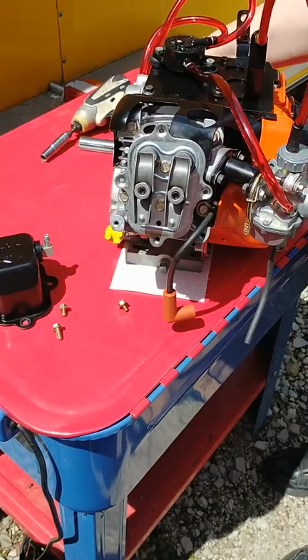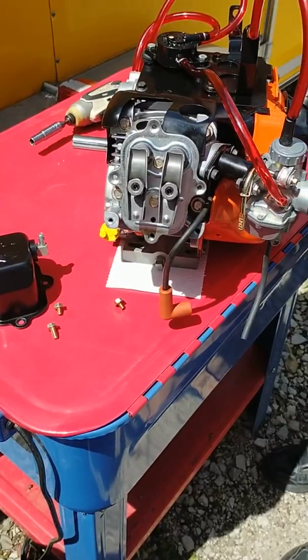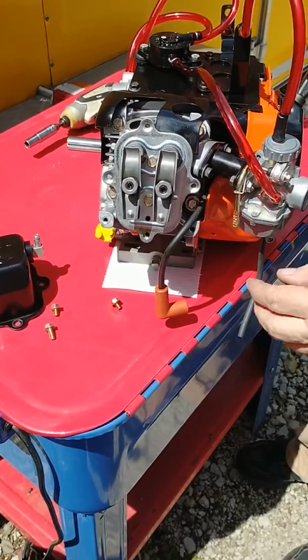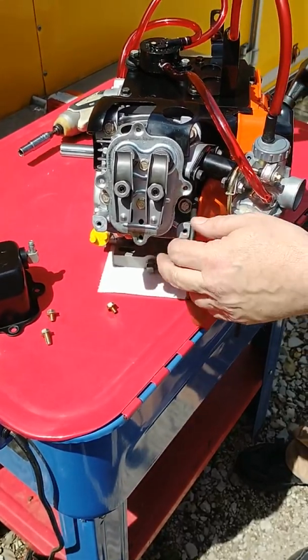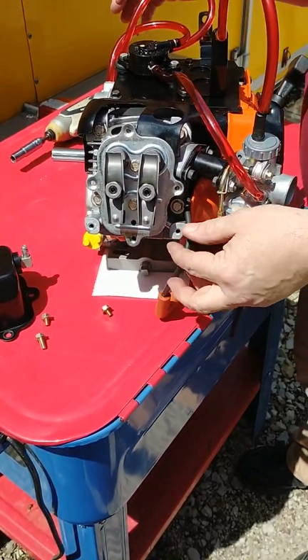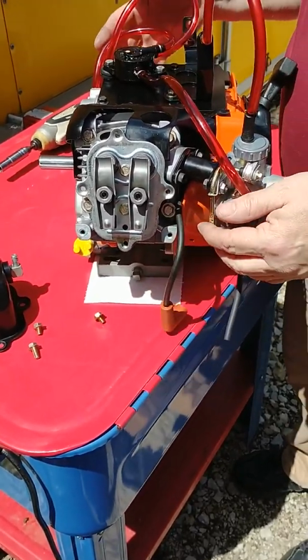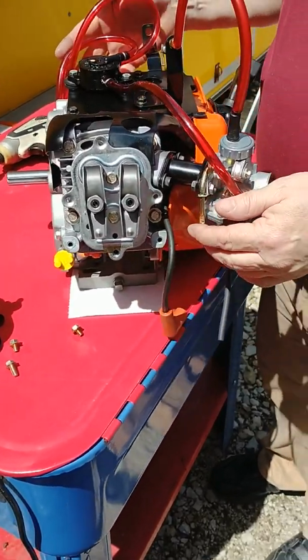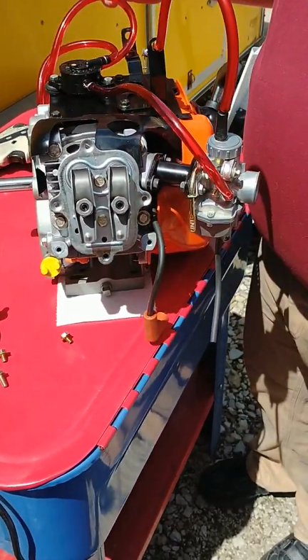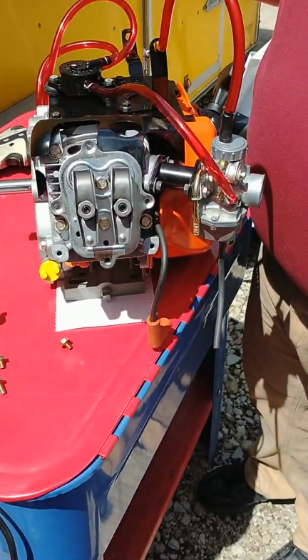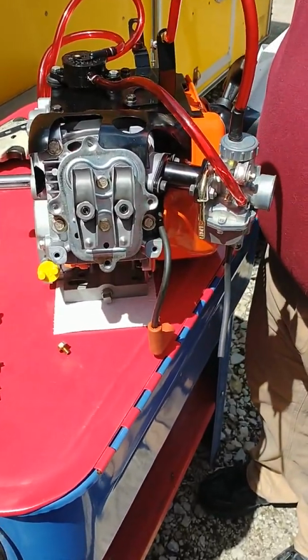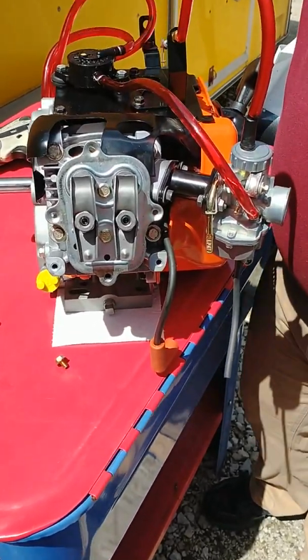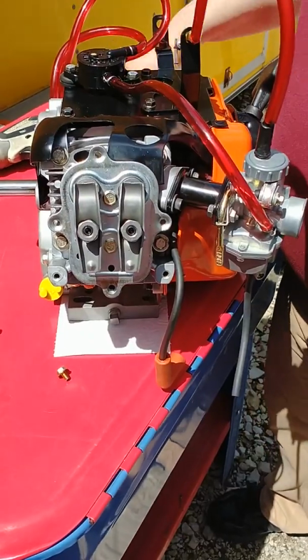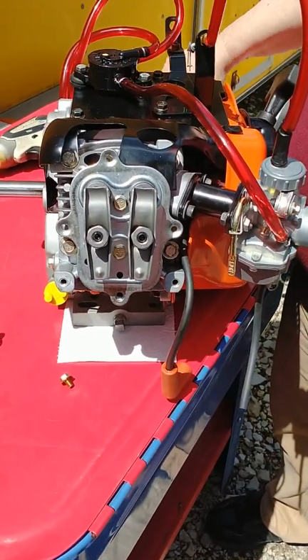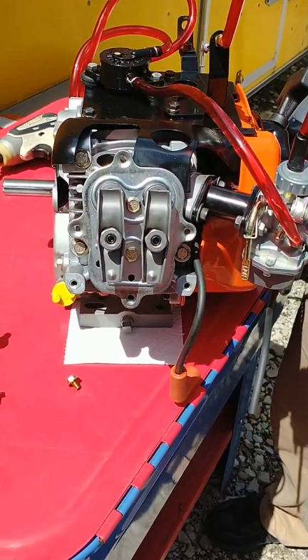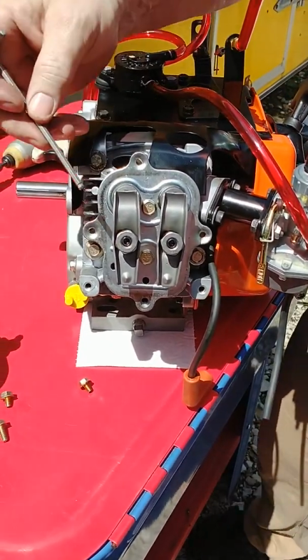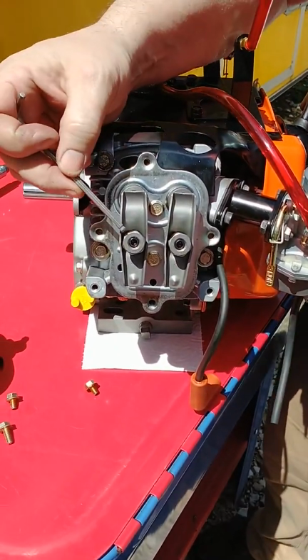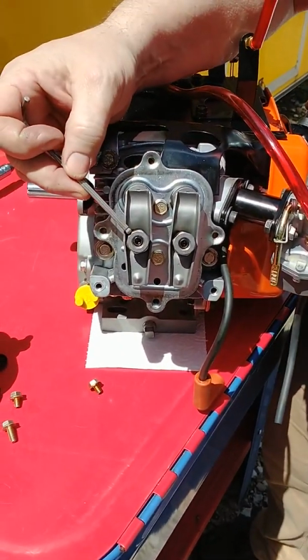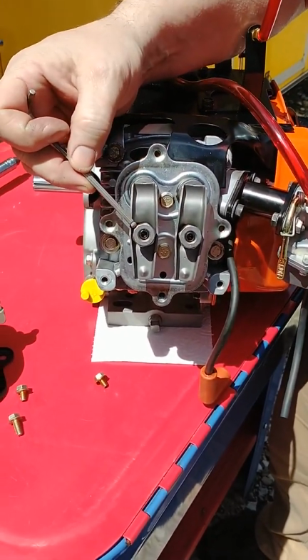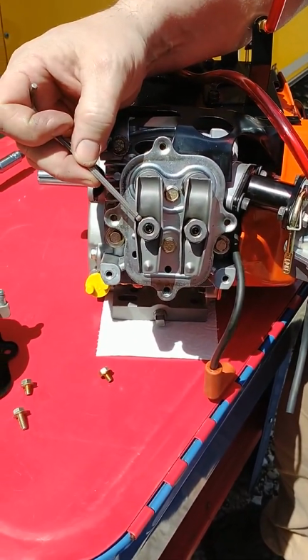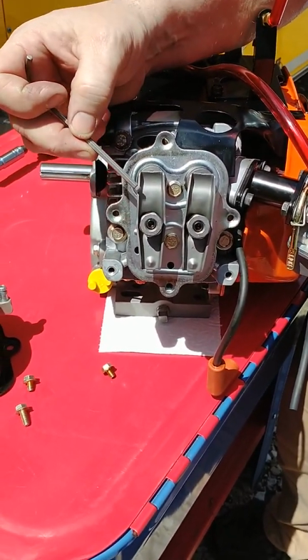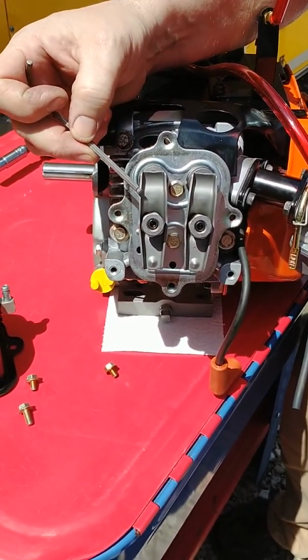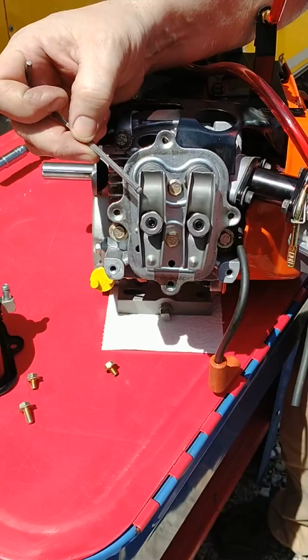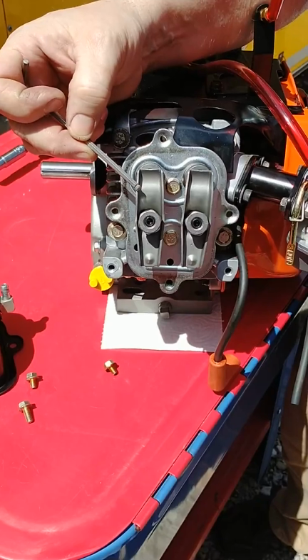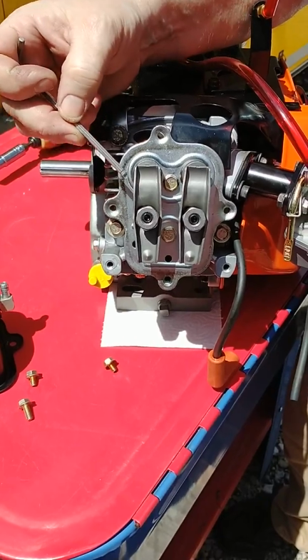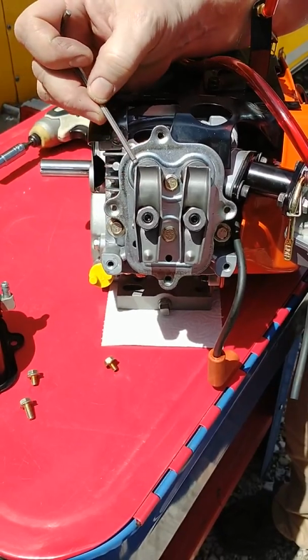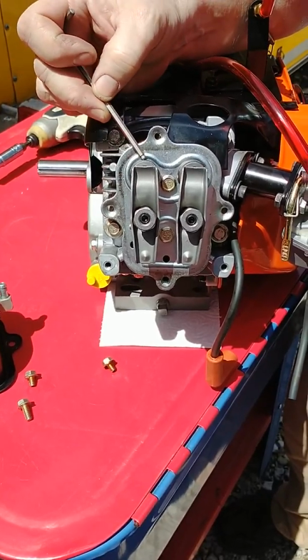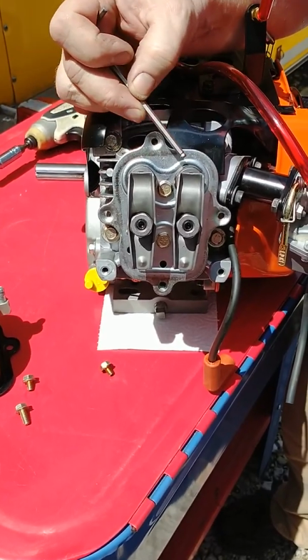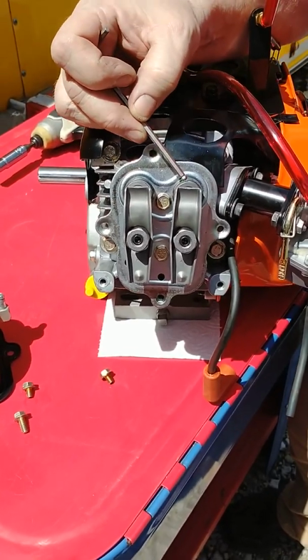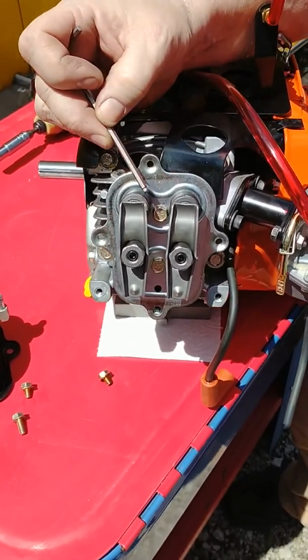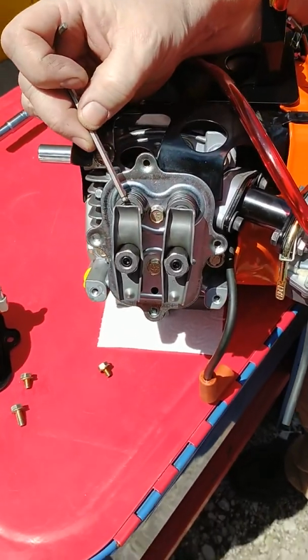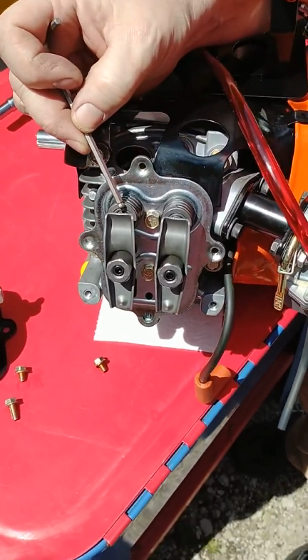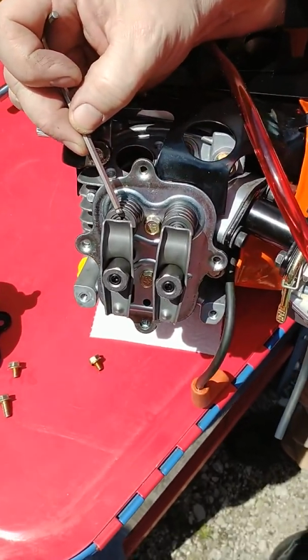Here are the working parts of the upper end of the valve train of our LO206 engine. These are your rocker adjuster nuts, these are your rockers, and you can see the valve springs here on top with the retainers and keepers underneath.